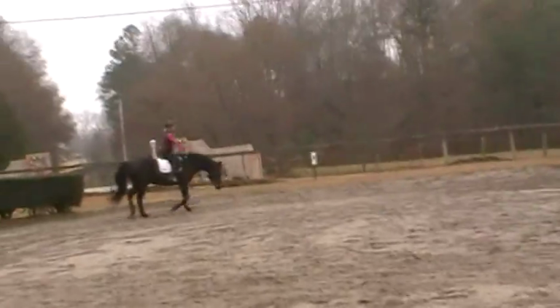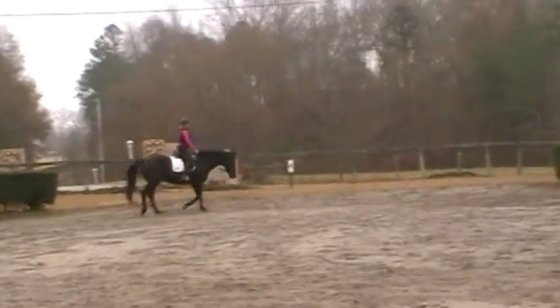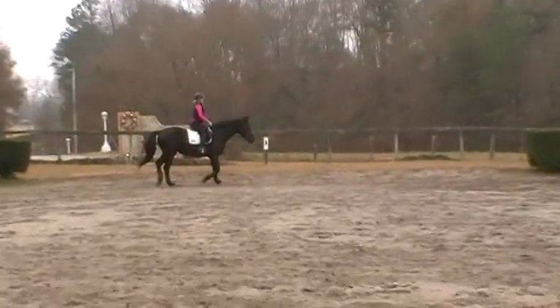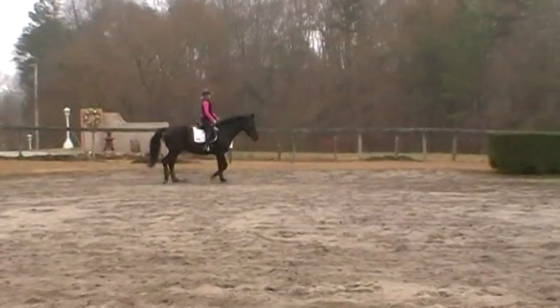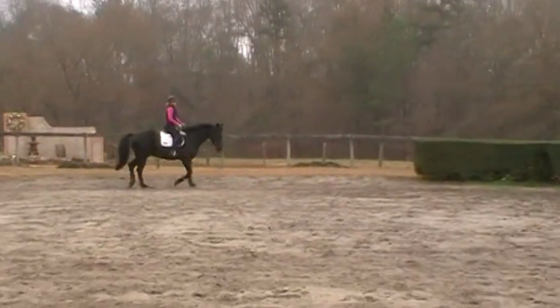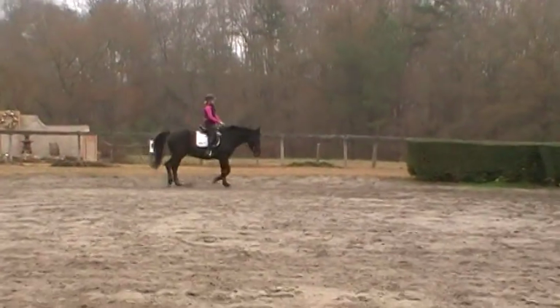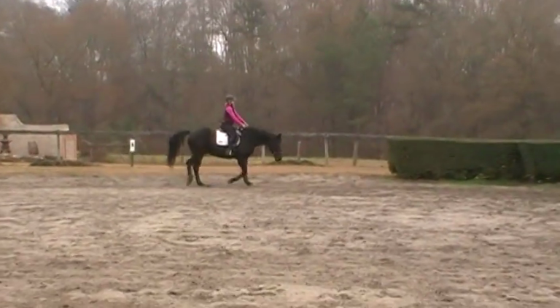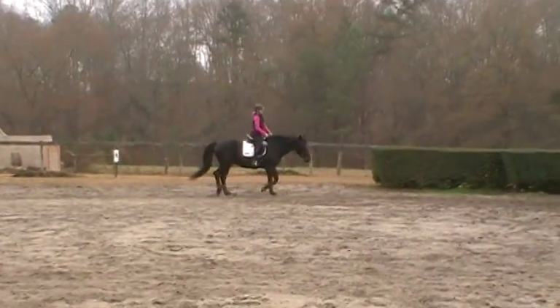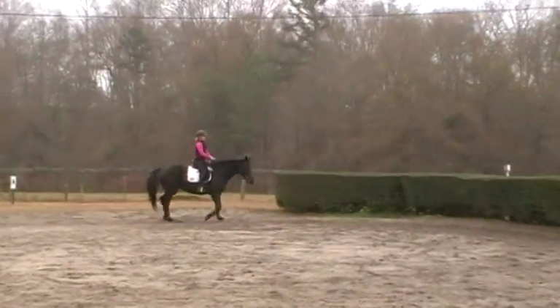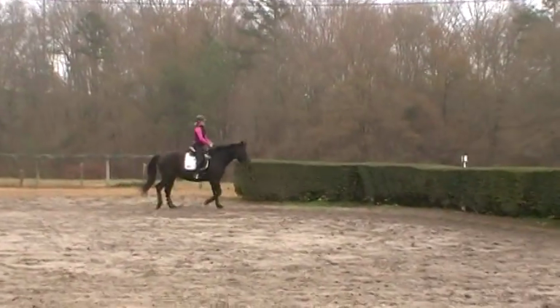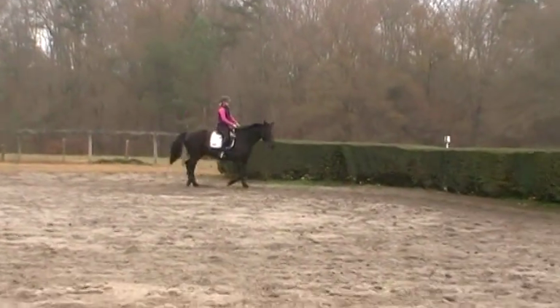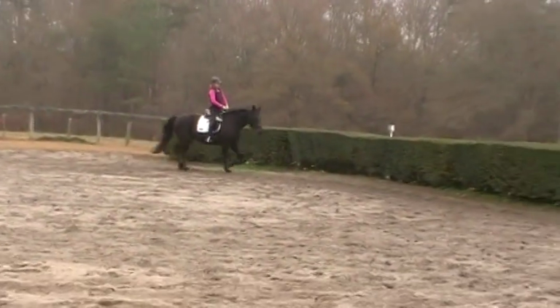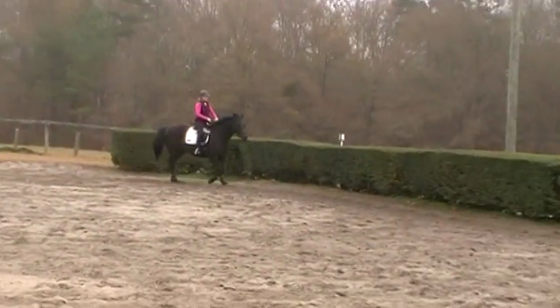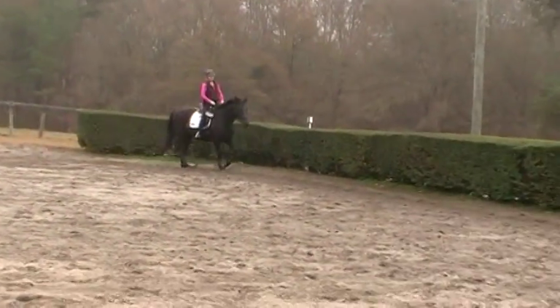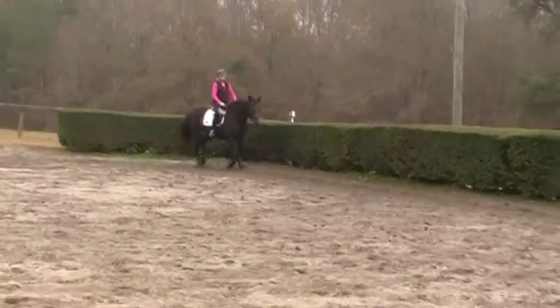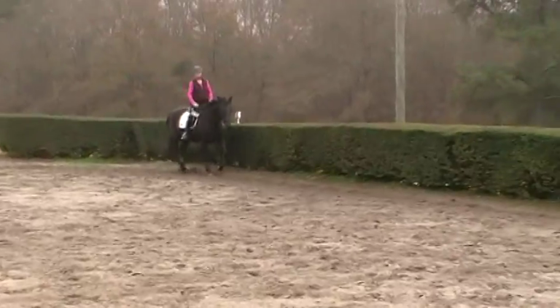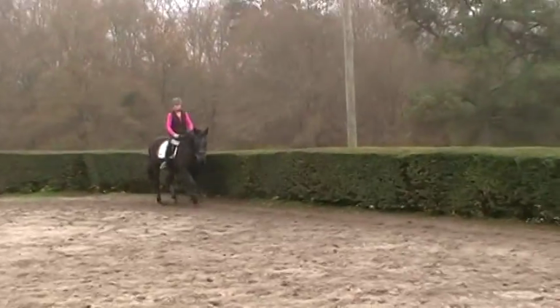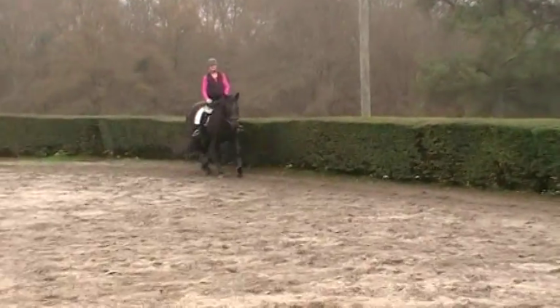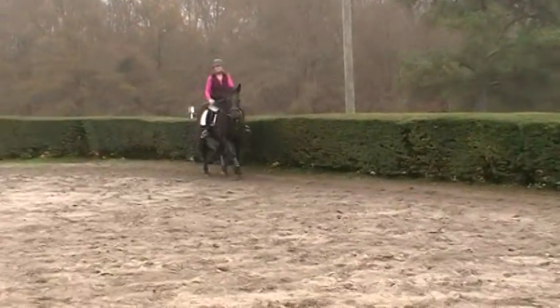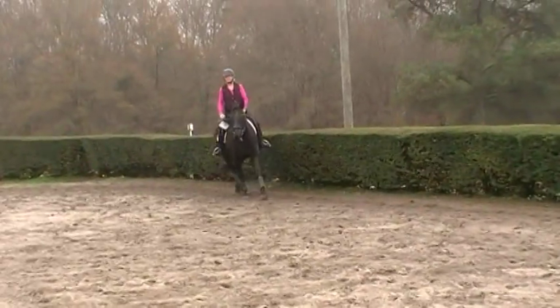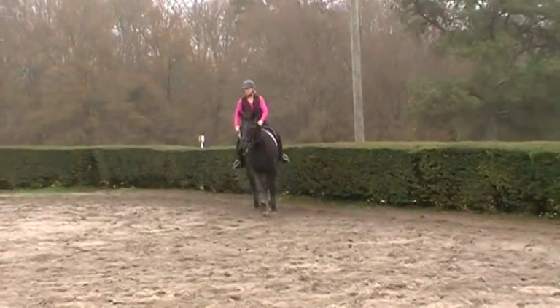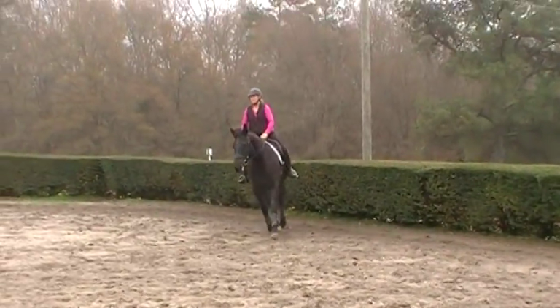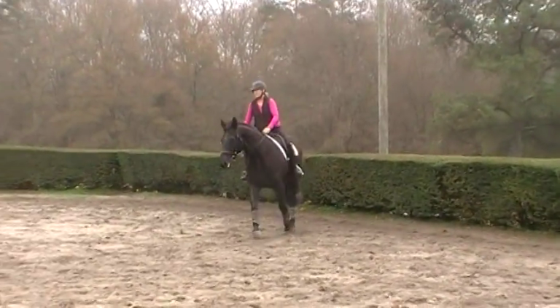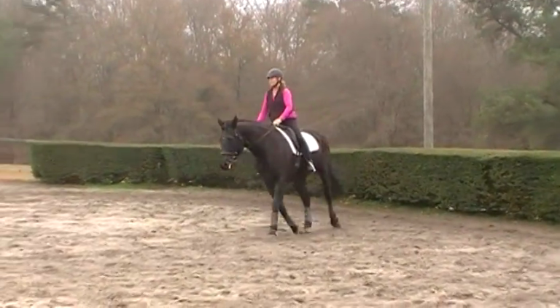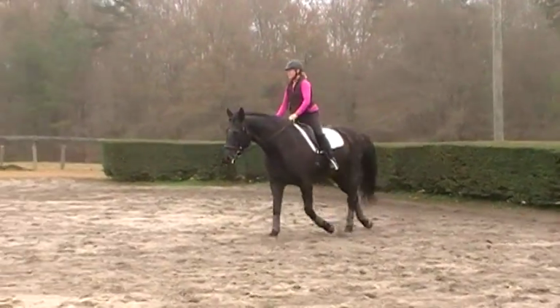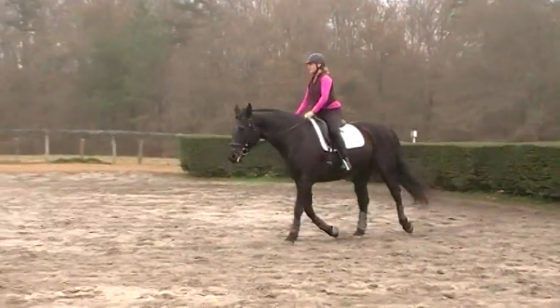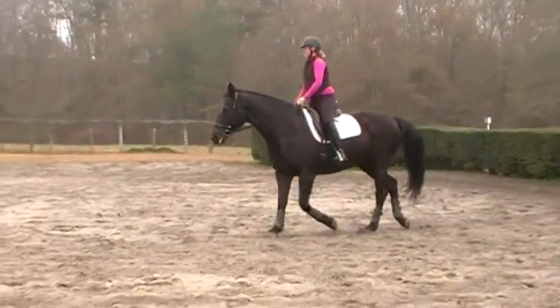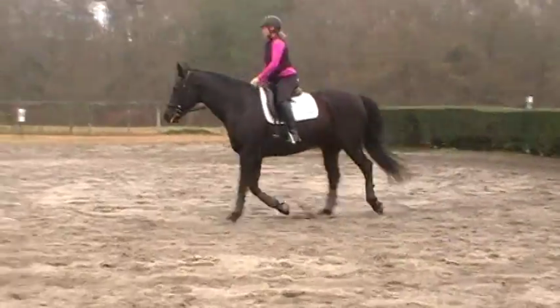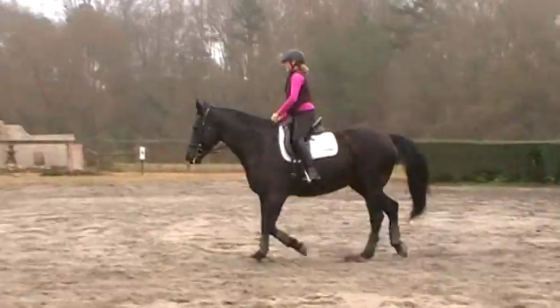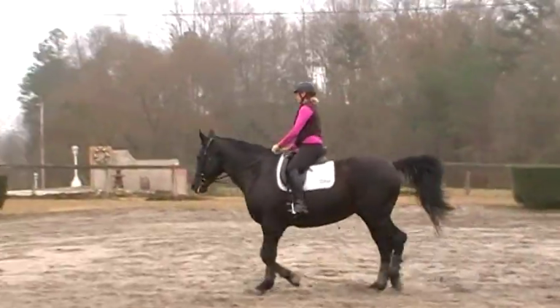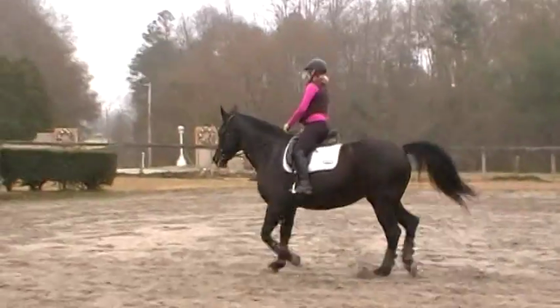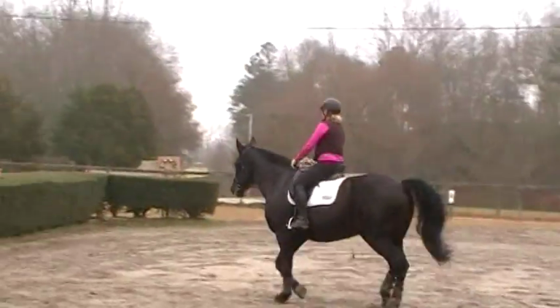This is Randi Thompson coming to you live with Trudy Adams and Miss Annie. This is part two of developing a stretch where the horse is staying connected from Trudy's legs to the rein, and she picks up her back — Annie will pick up her back.